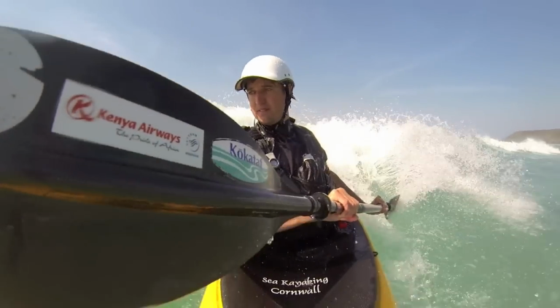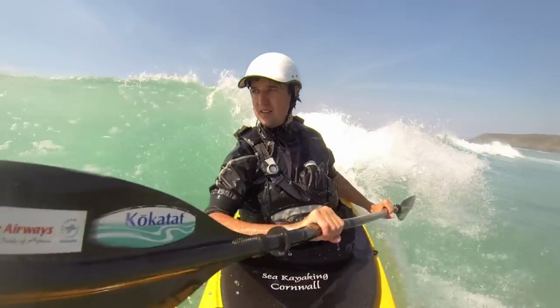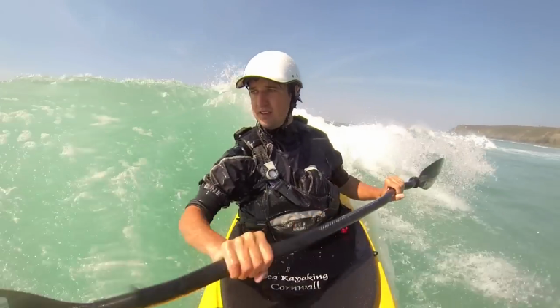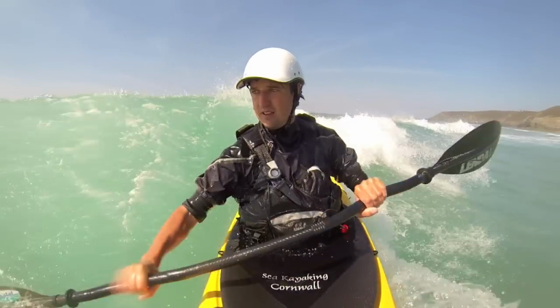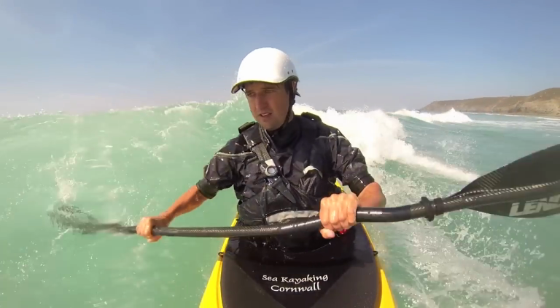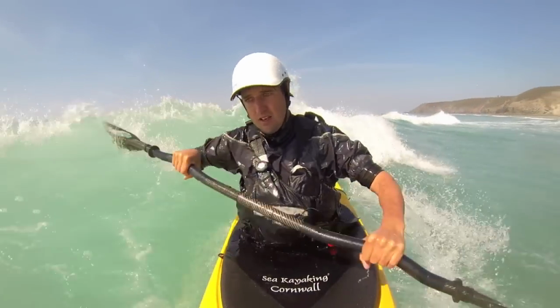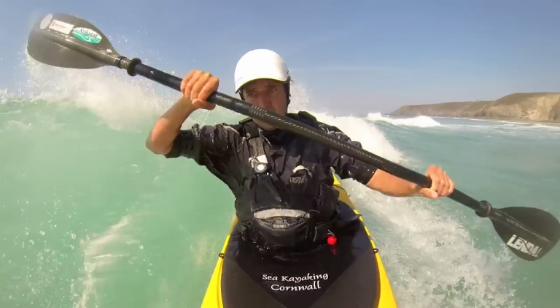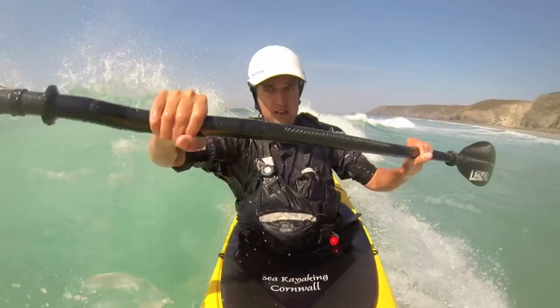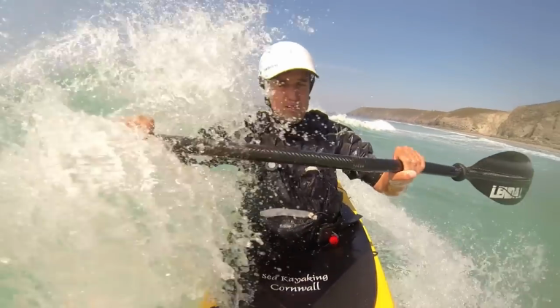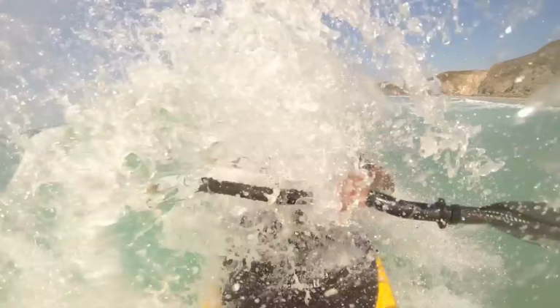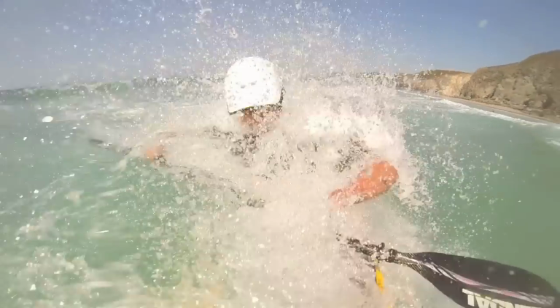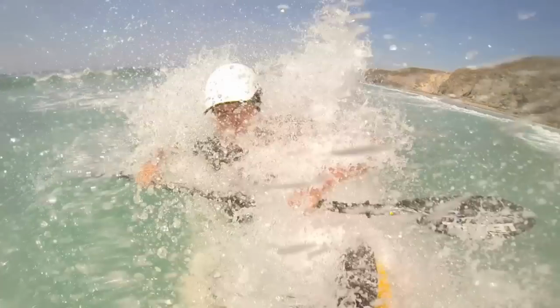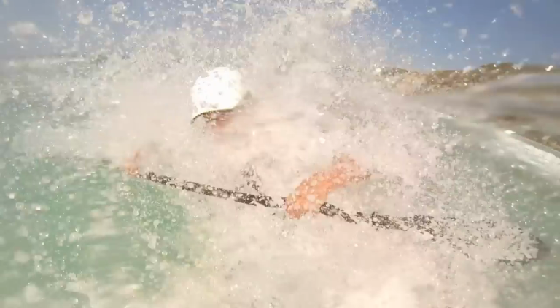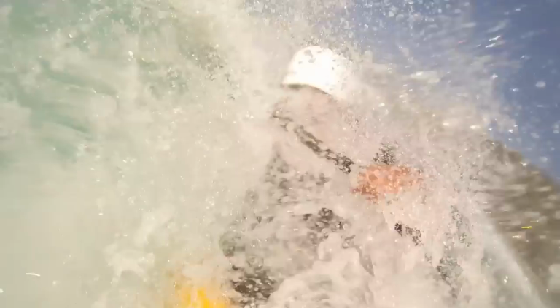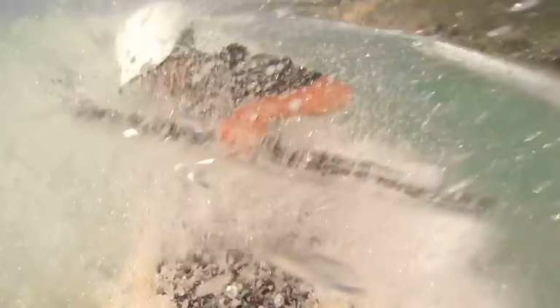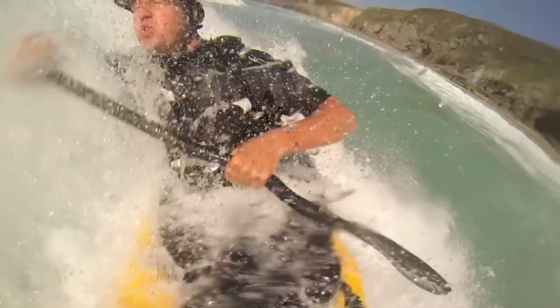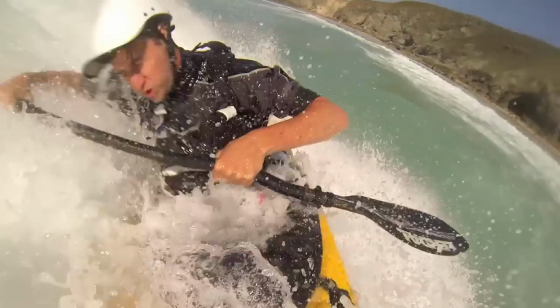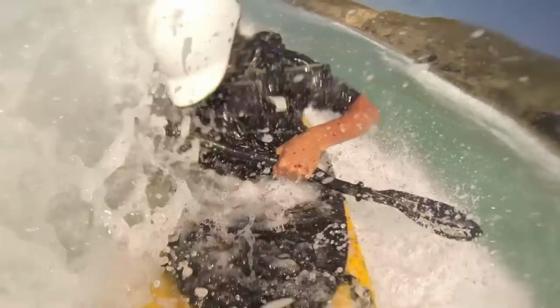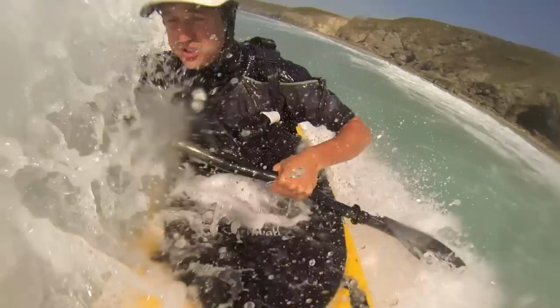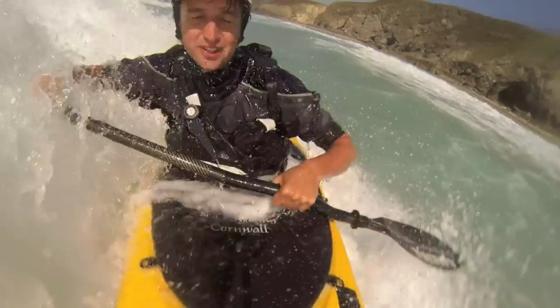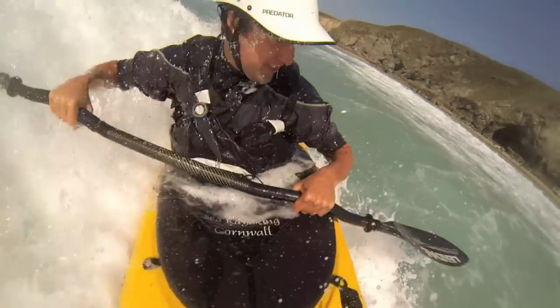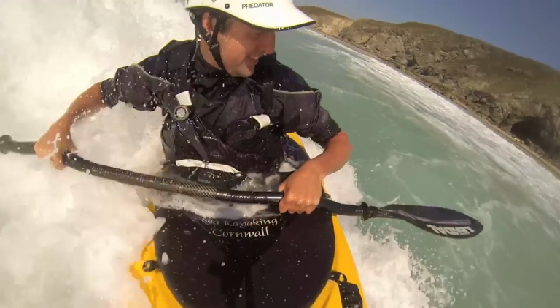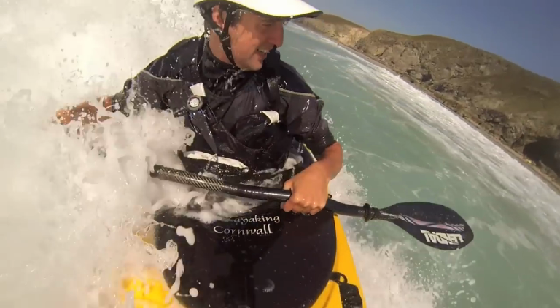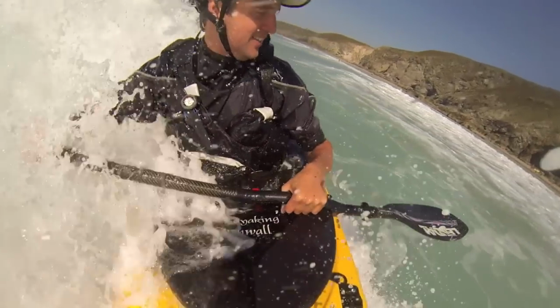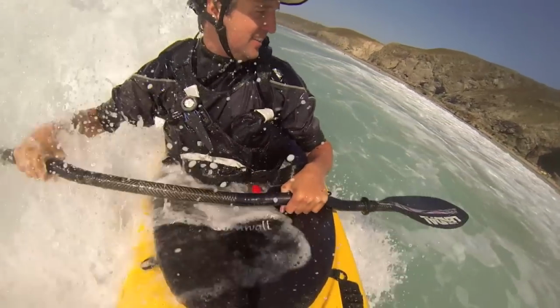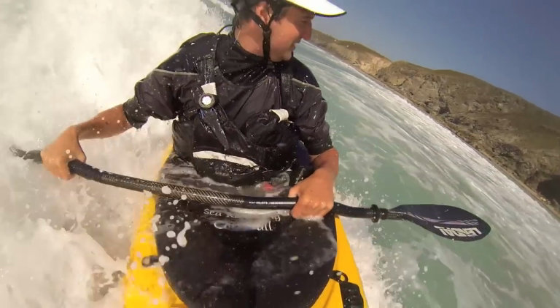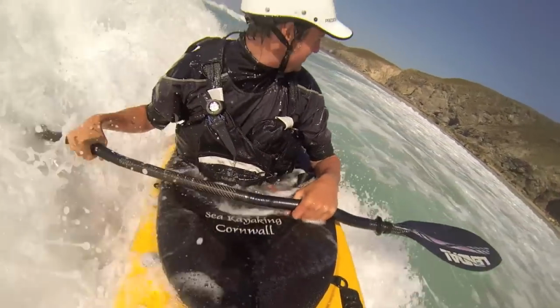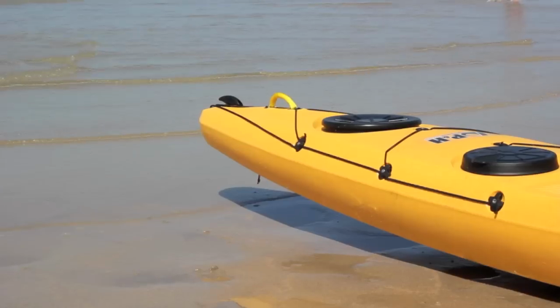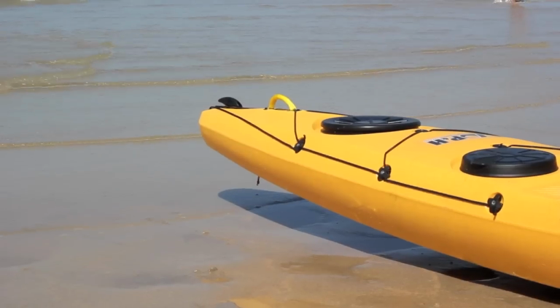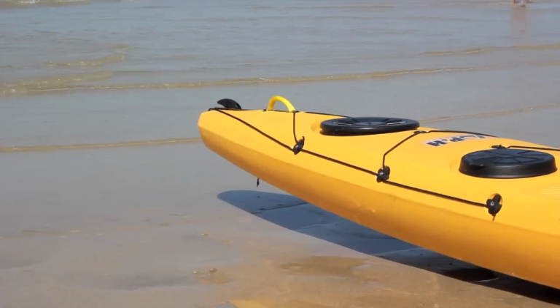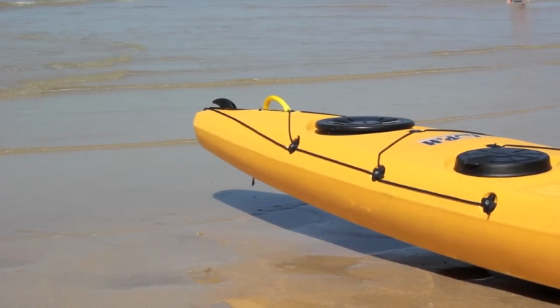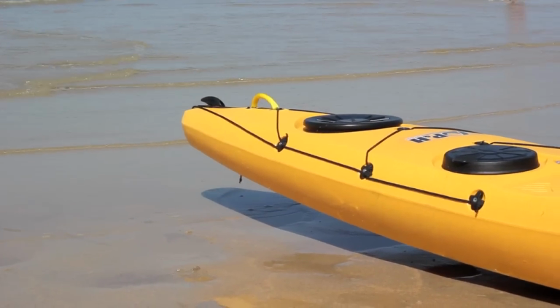Living and working in Cornwall means I get to spend lots of time out in the surf and amongst the rocks. So I was very excited to have the opportunity to try out P&H's new Play the Sea kayak, the Hammer.